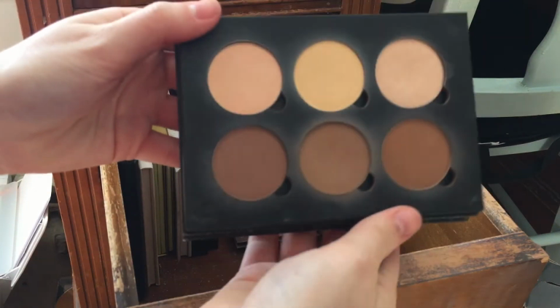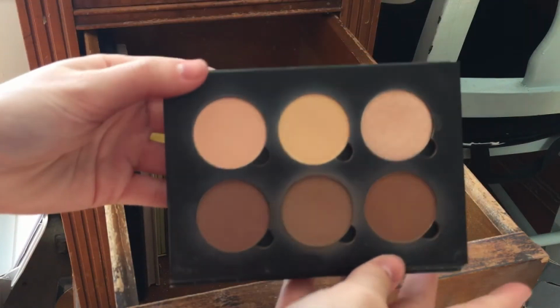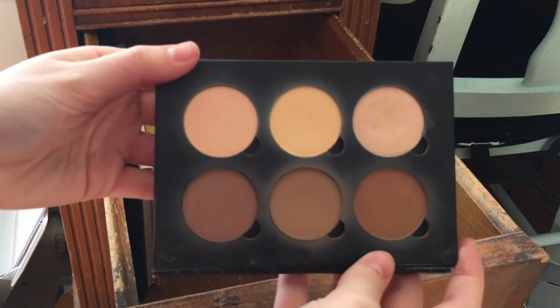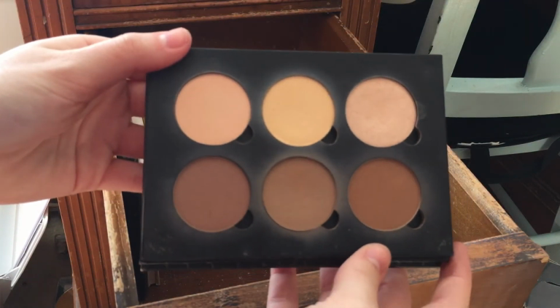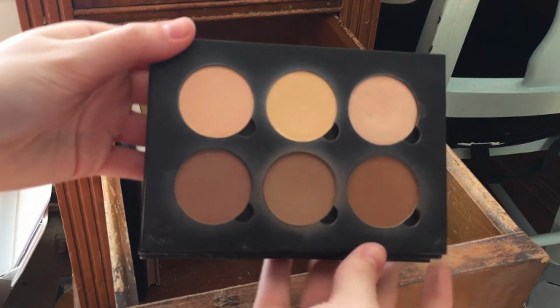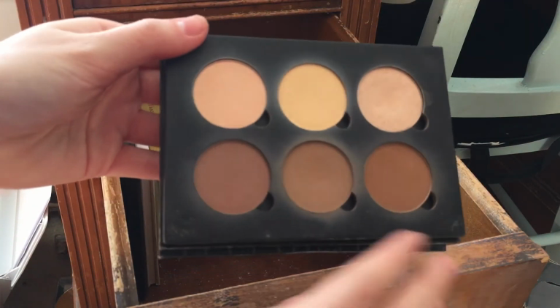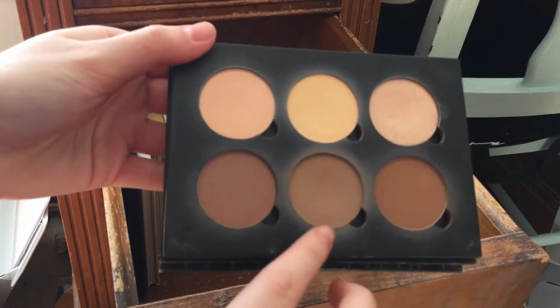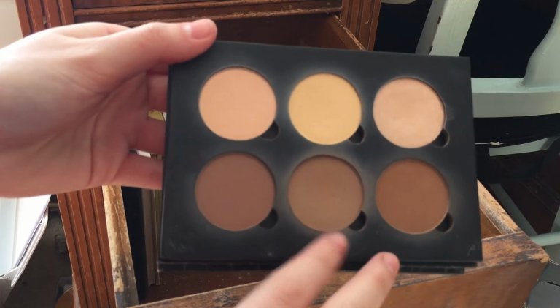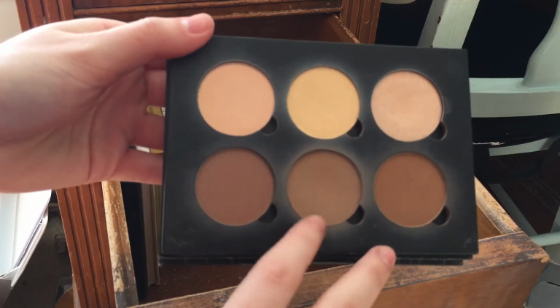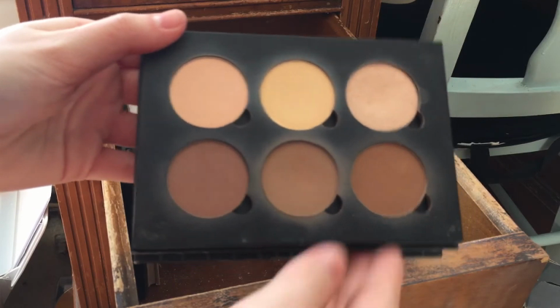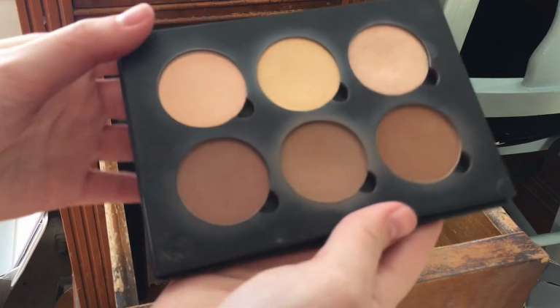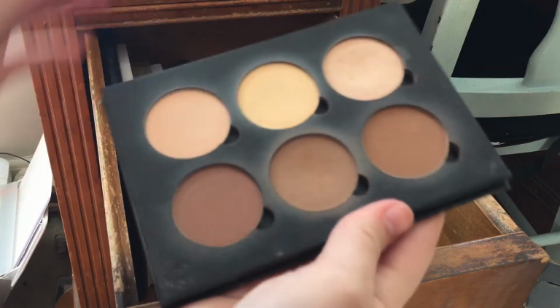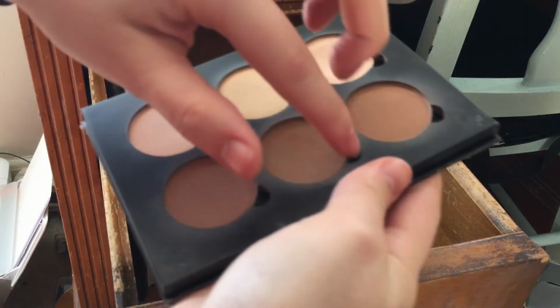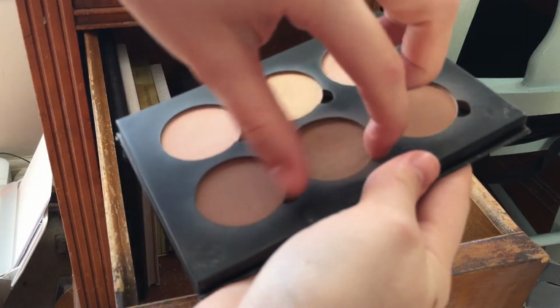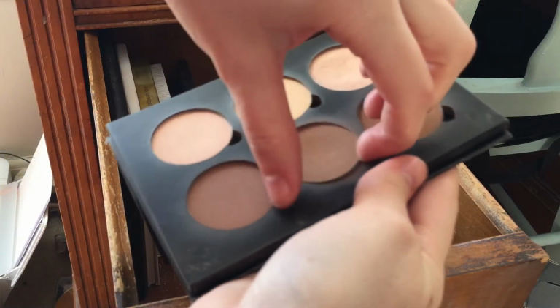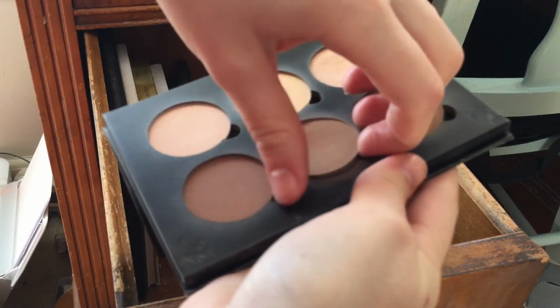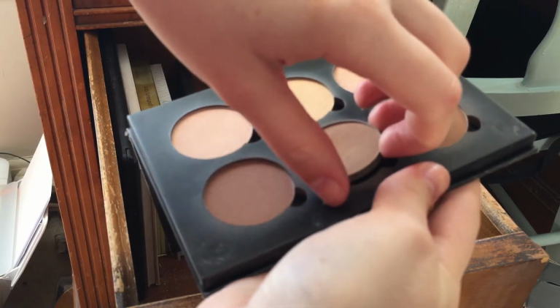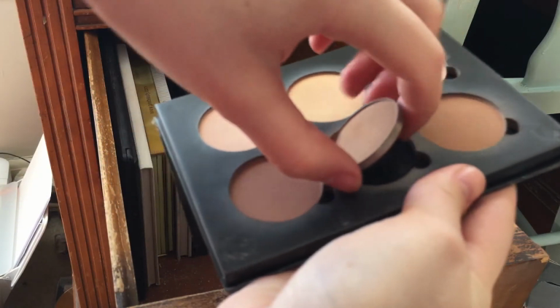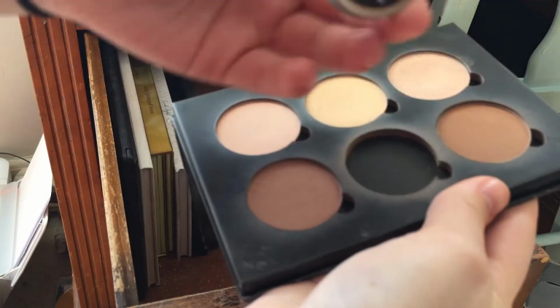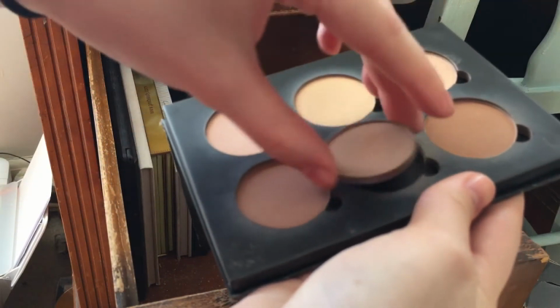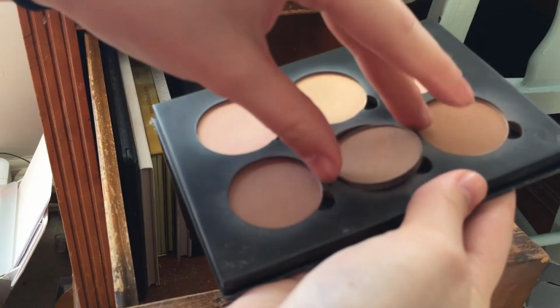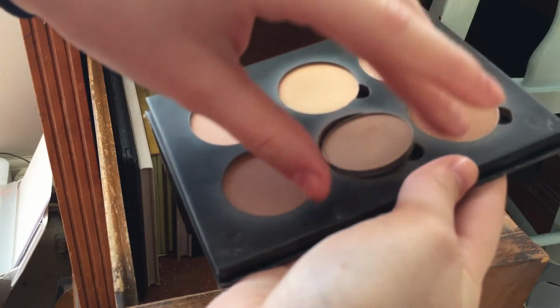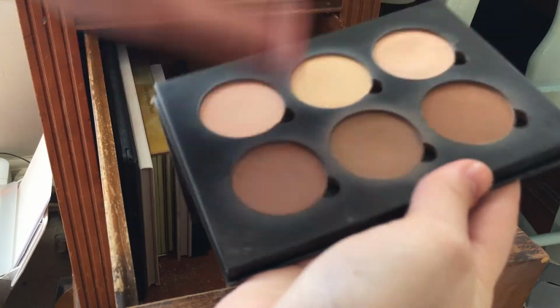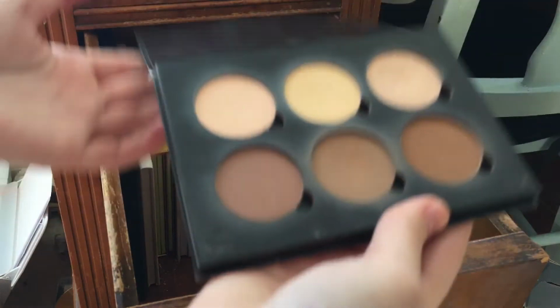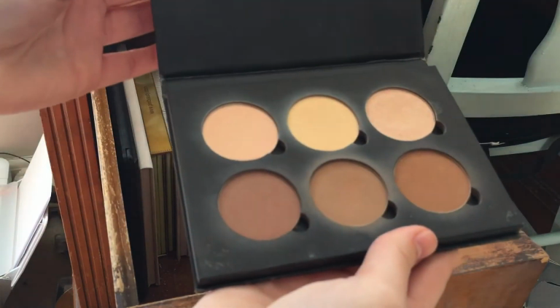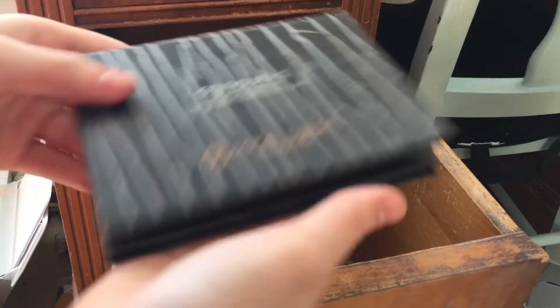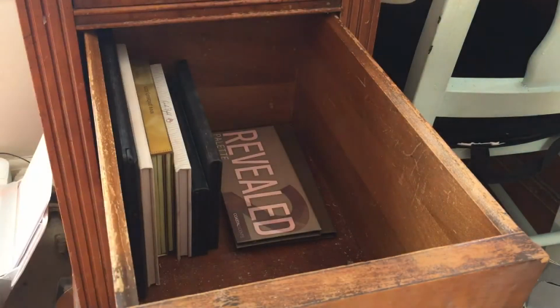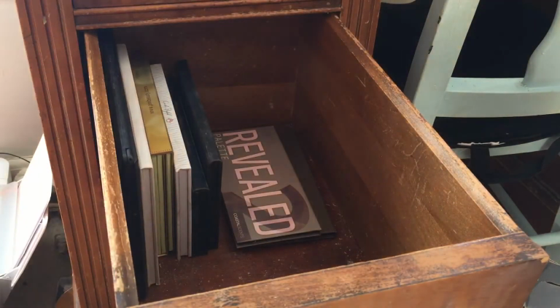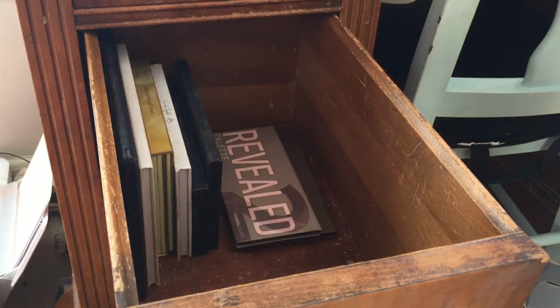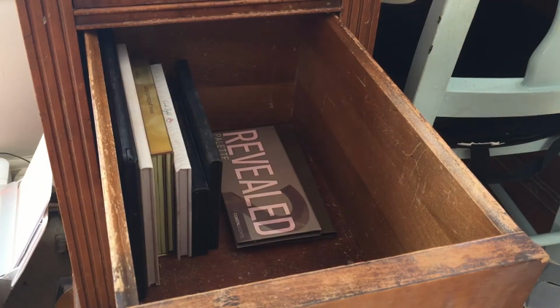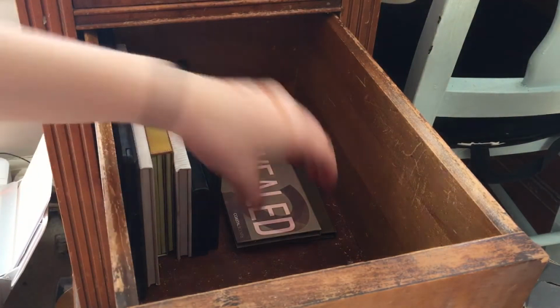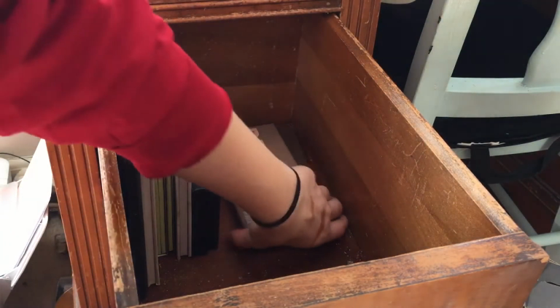I have the Anastasia Contour Kit in Fair/Light to Medium. I love this contour shade so I'm going to keep this — or actually I might just put it into one of my Z Palettes, because that's really the only color I use from it.